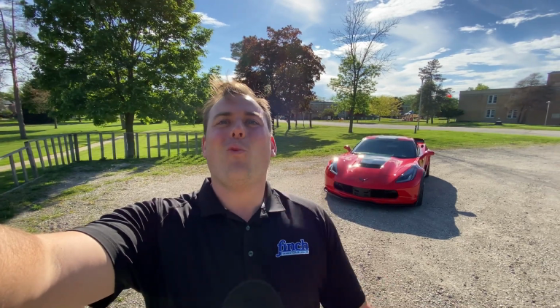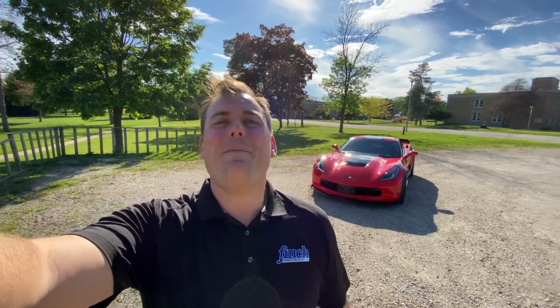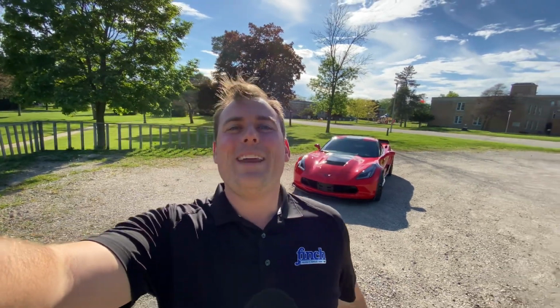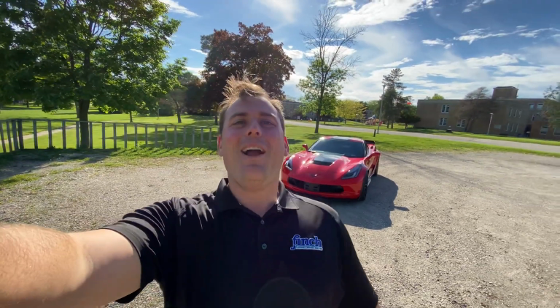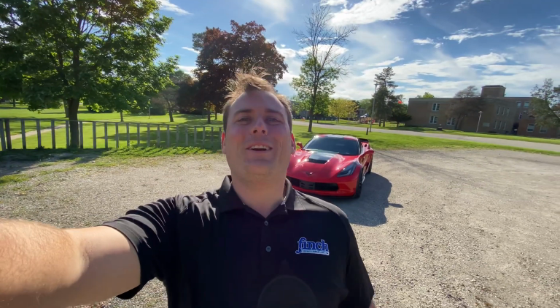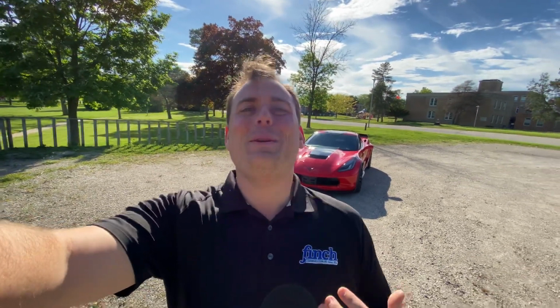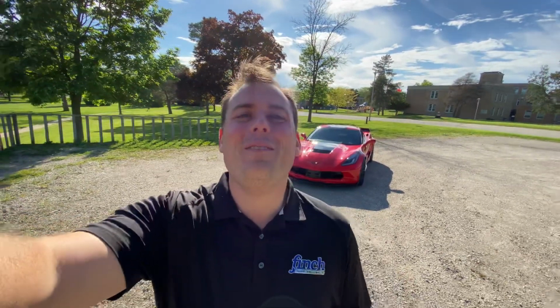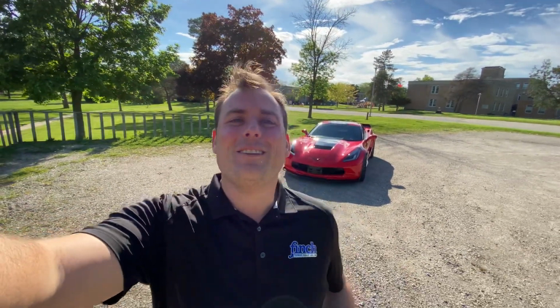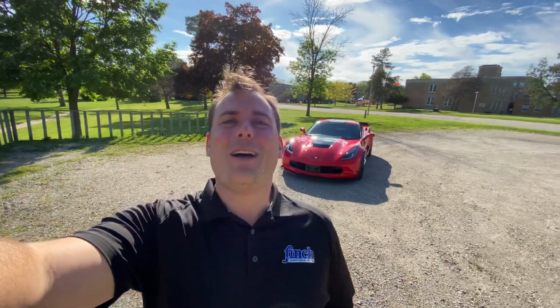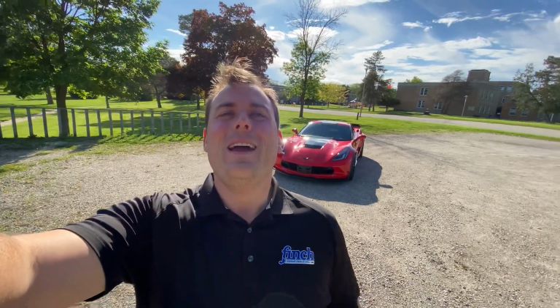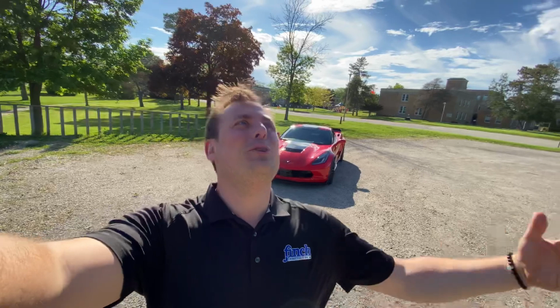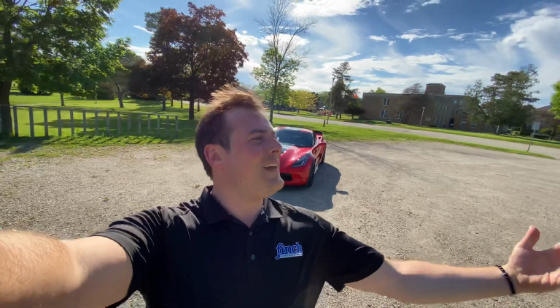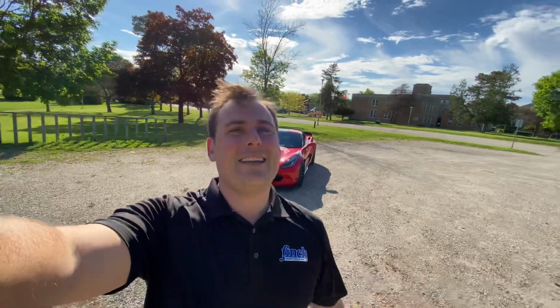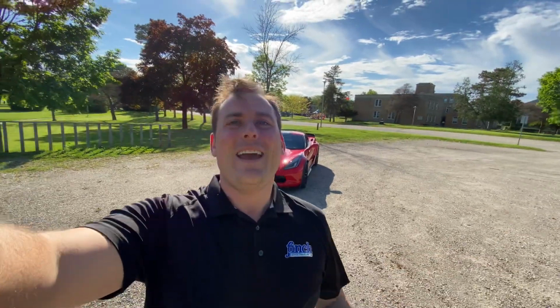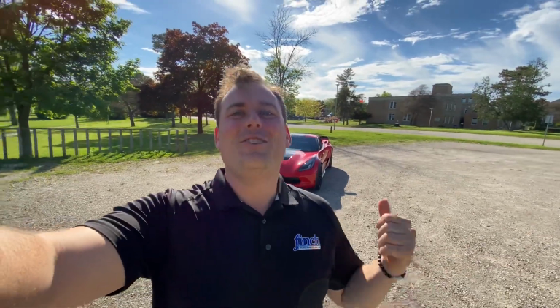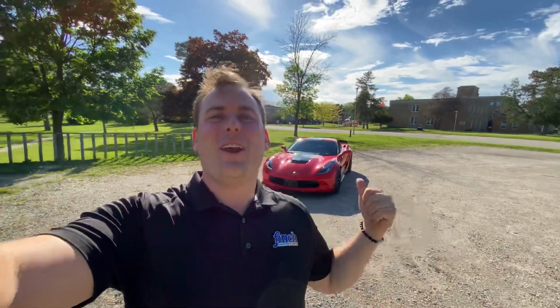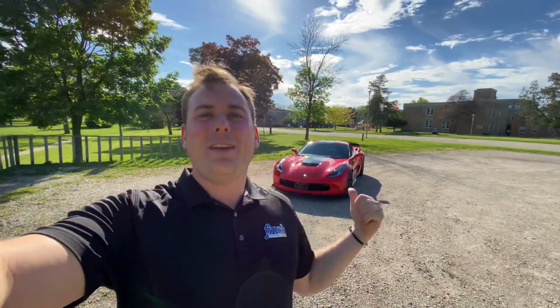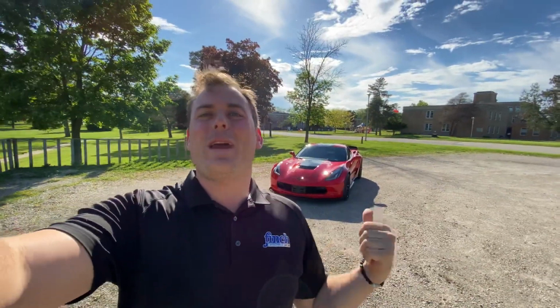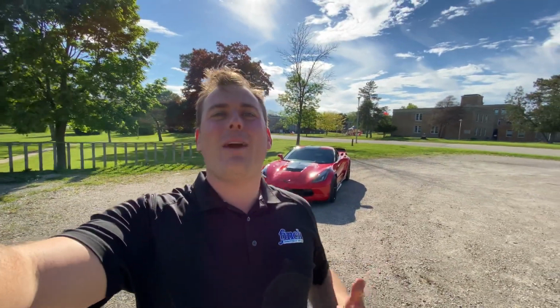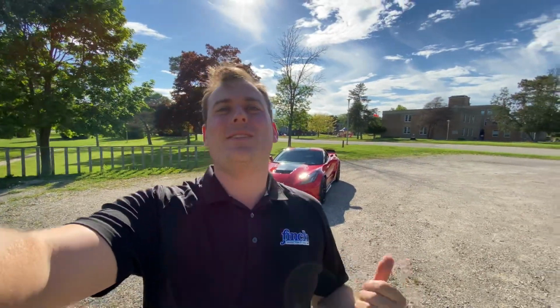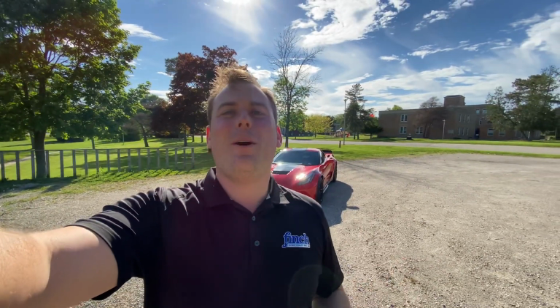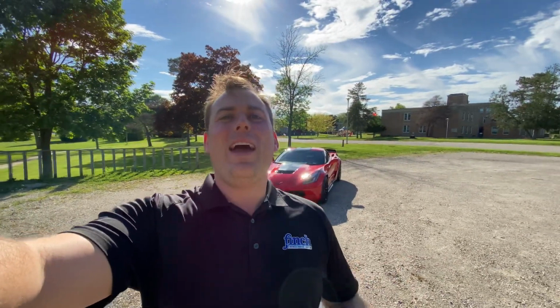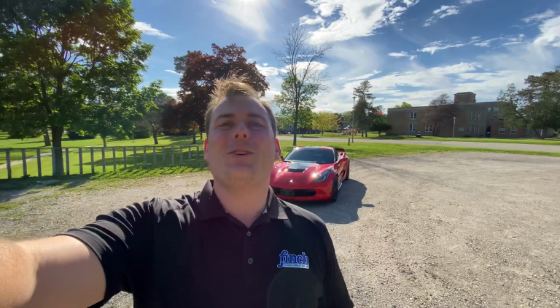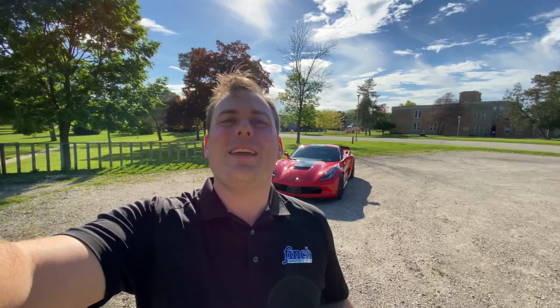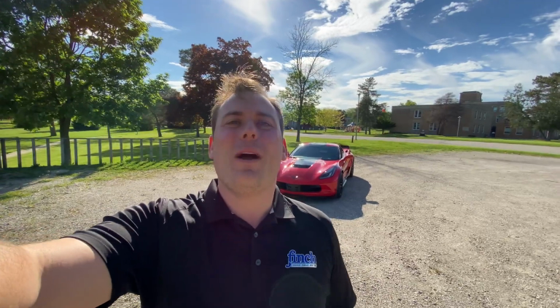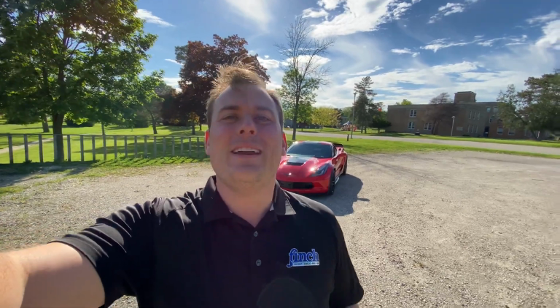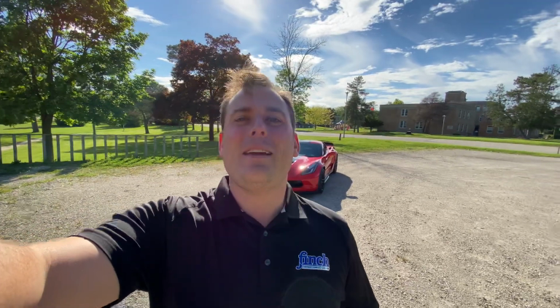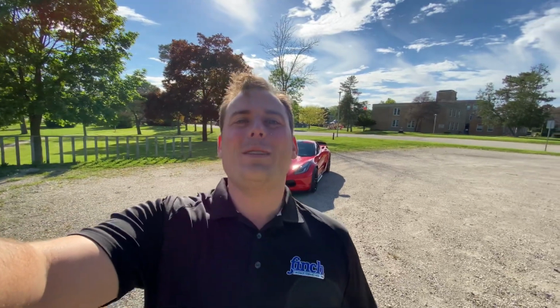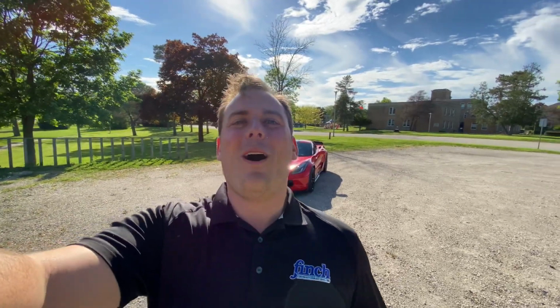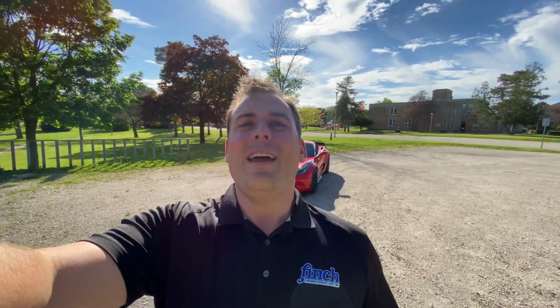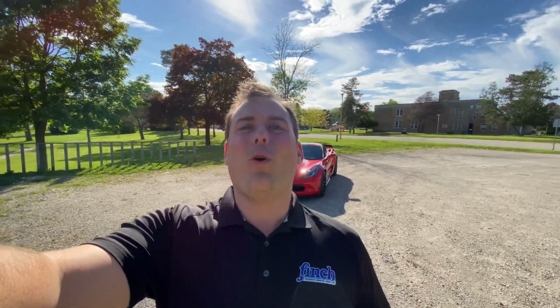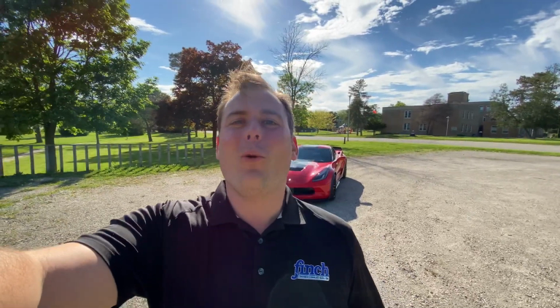What's up everybody? I'm Morgan Crosby. Welcome to Cars and Crosby. It's a beautiful day outside today. I just got a brand new trade-in that I wanted to talk about, and I also wanted to give you guys an update on what's going on in the Corvette world.